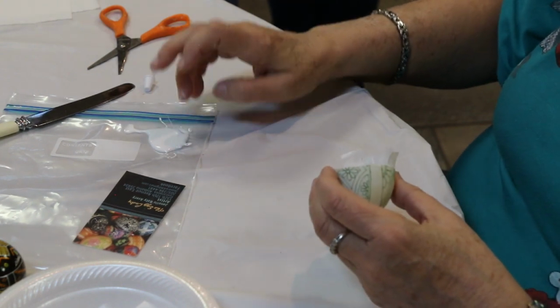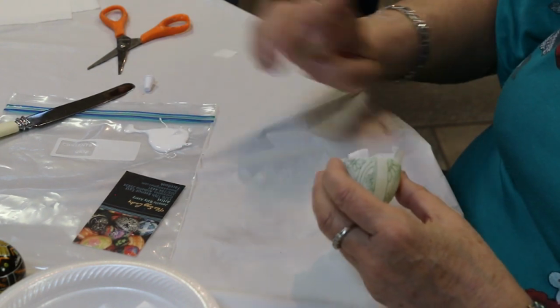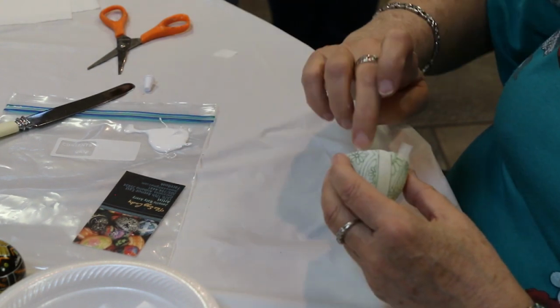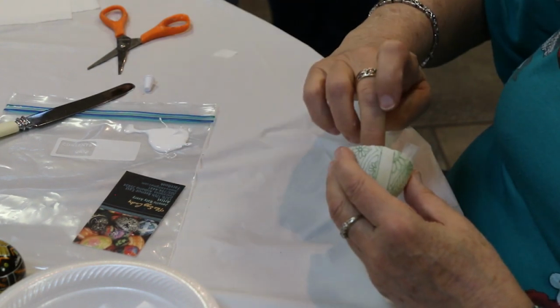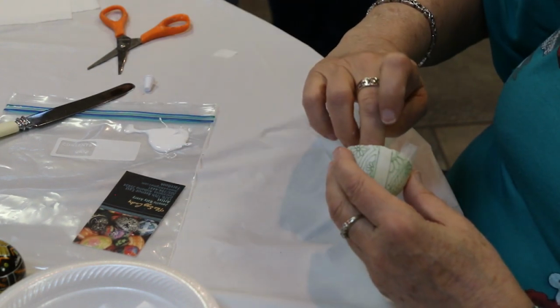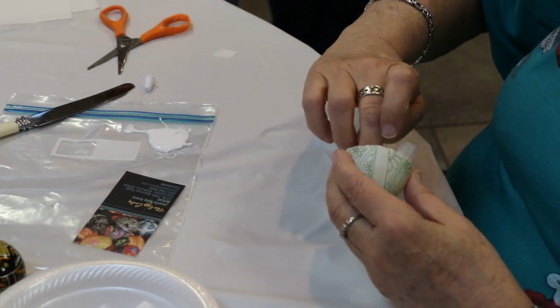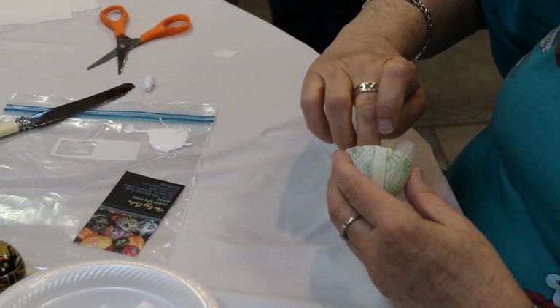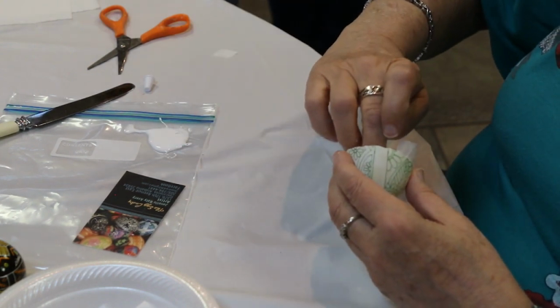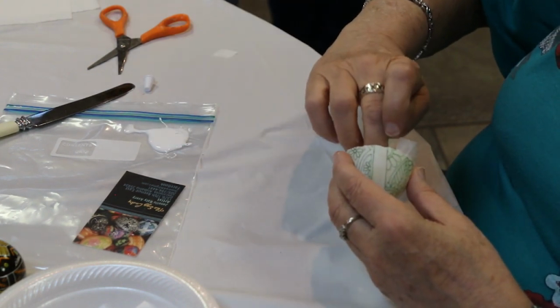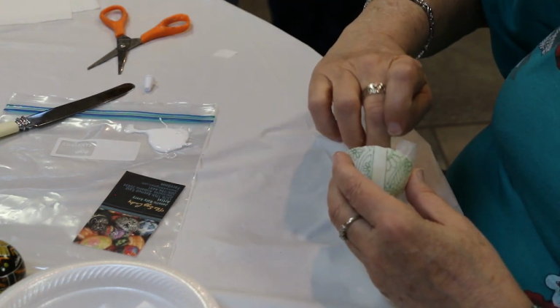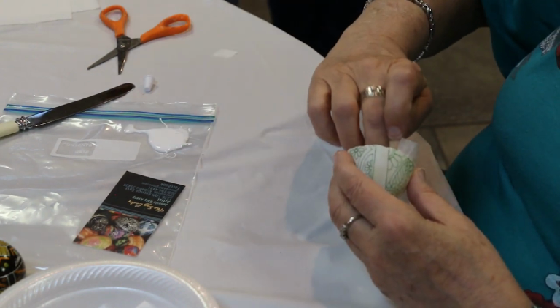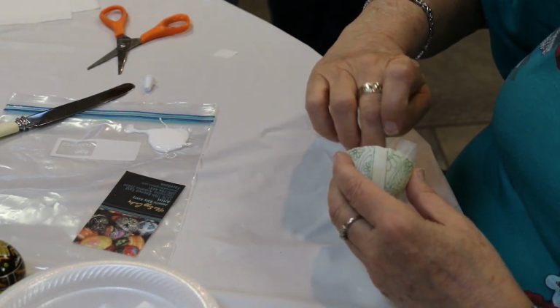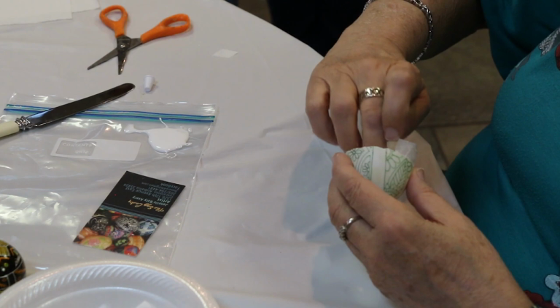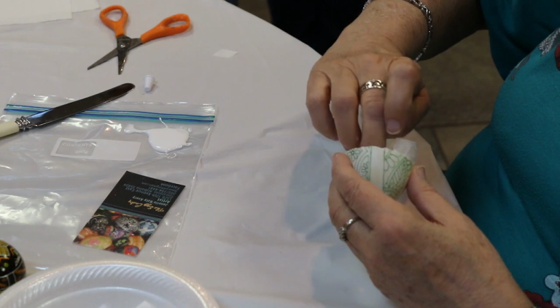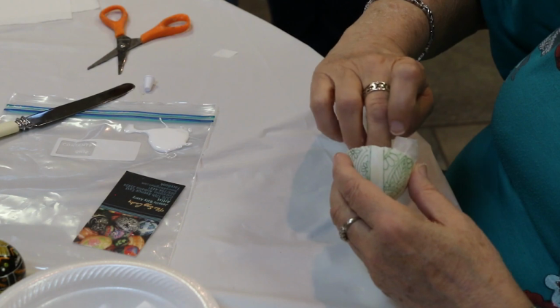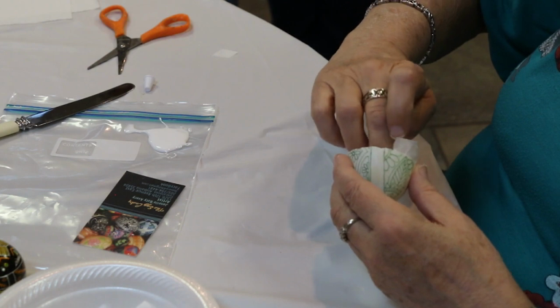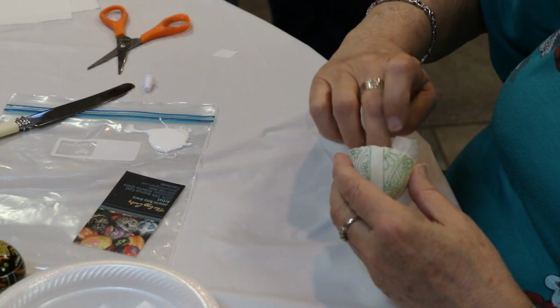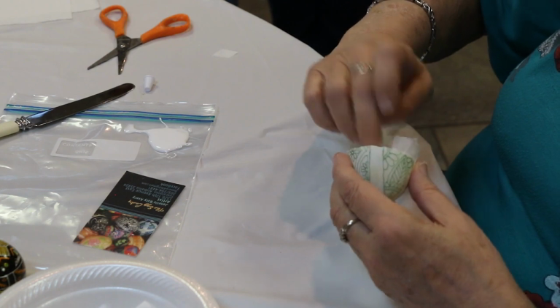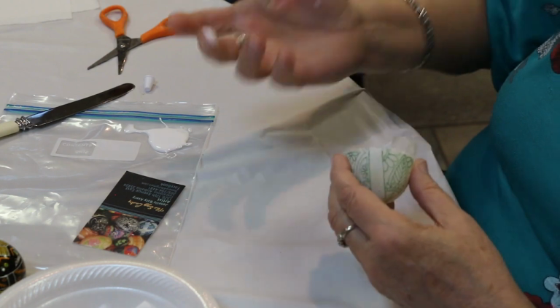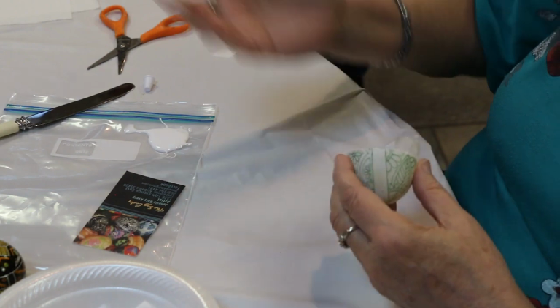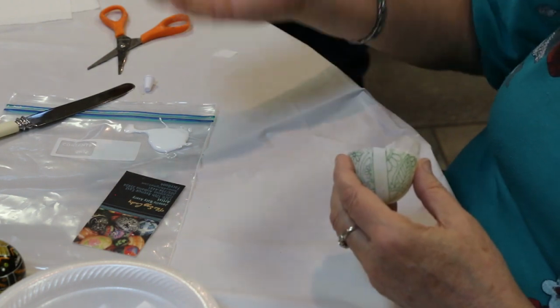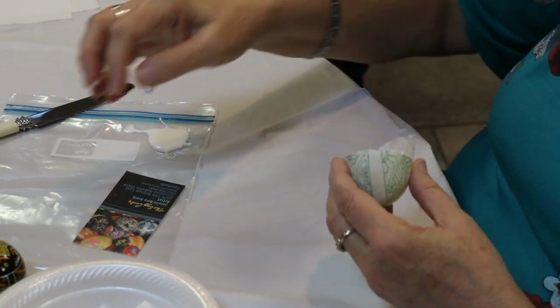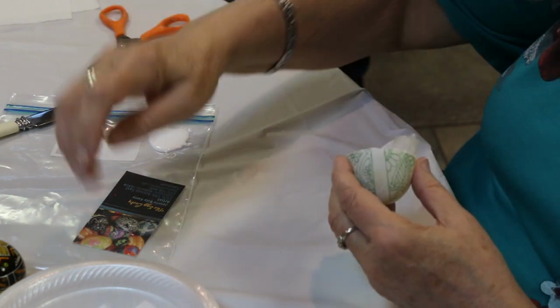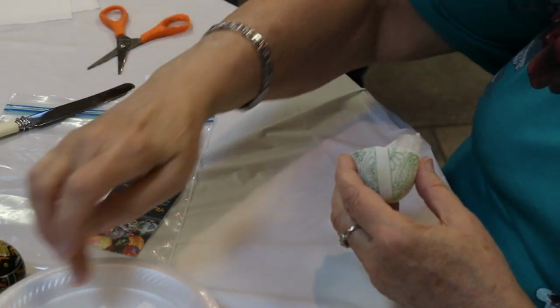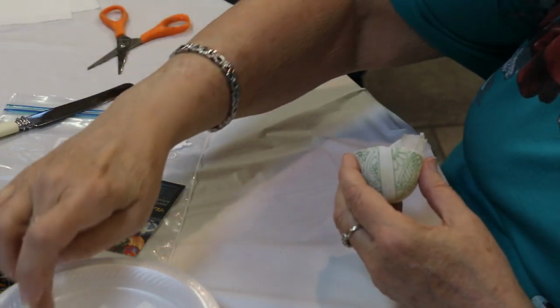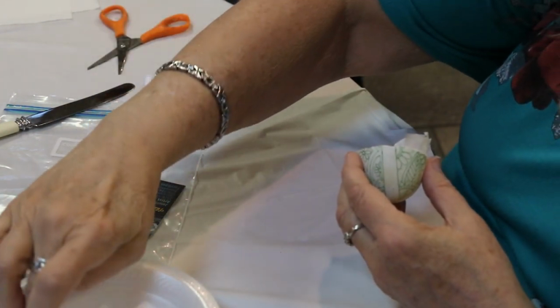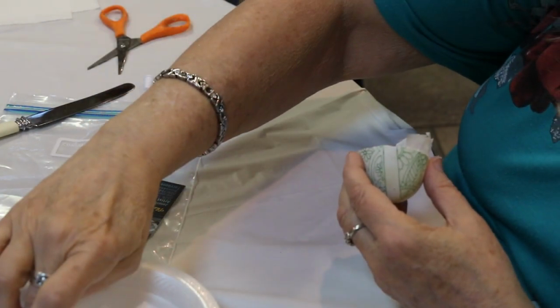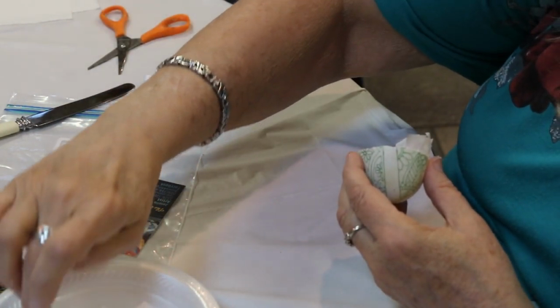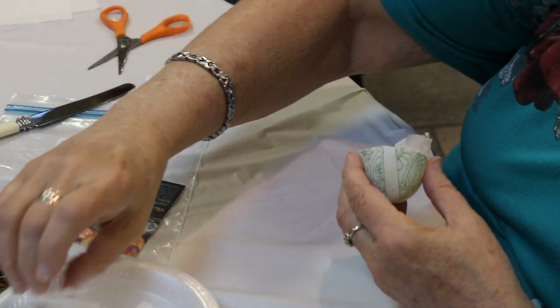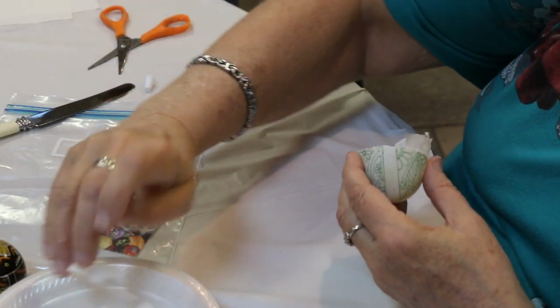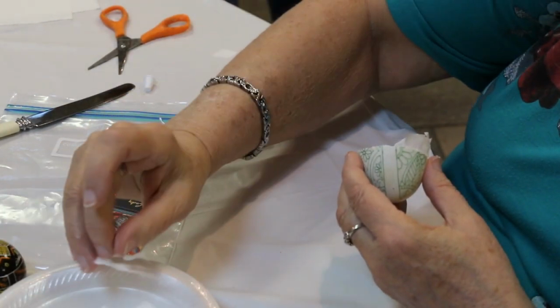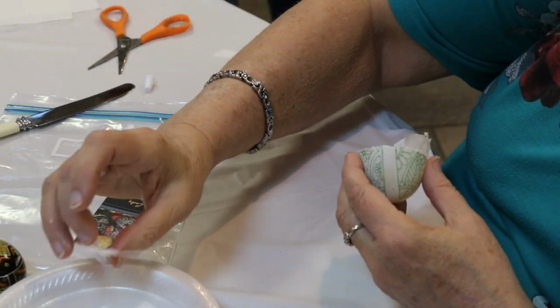Around the hinges, the coffee filters work great because of just the type of paper it is.